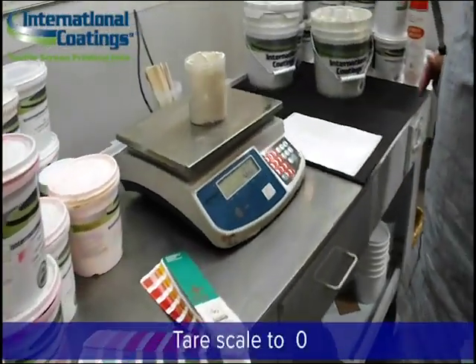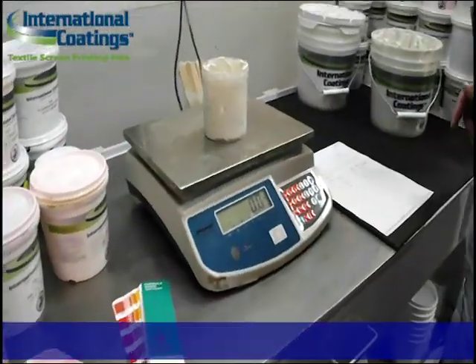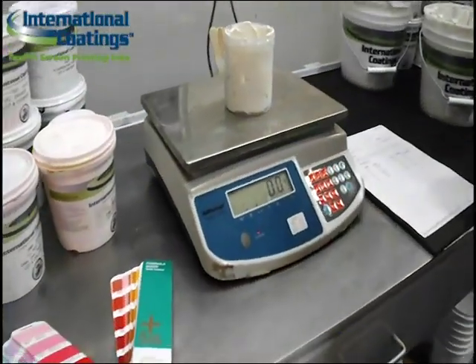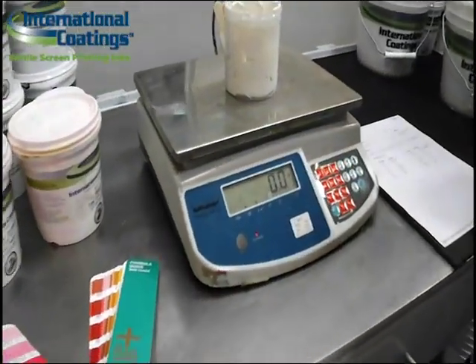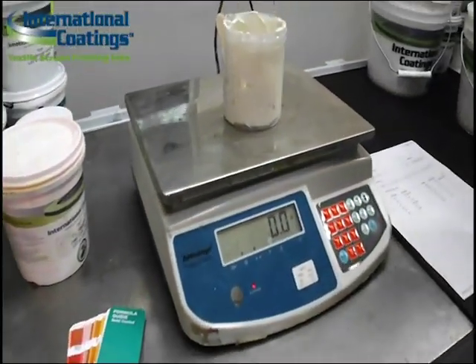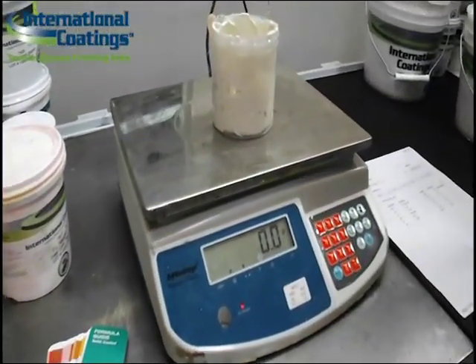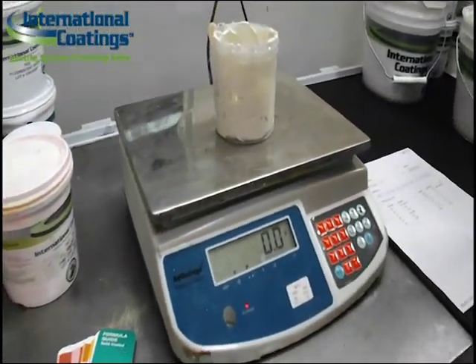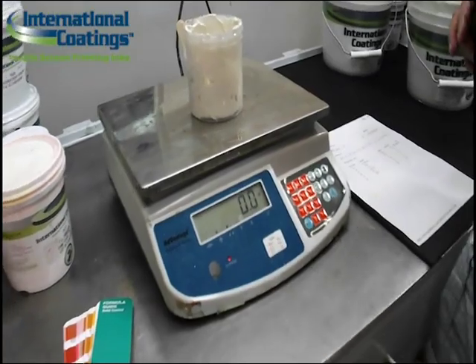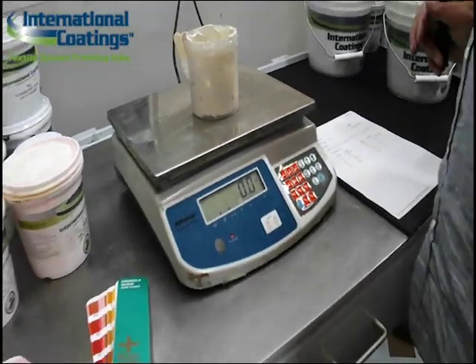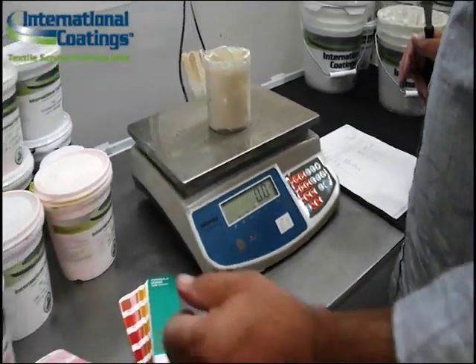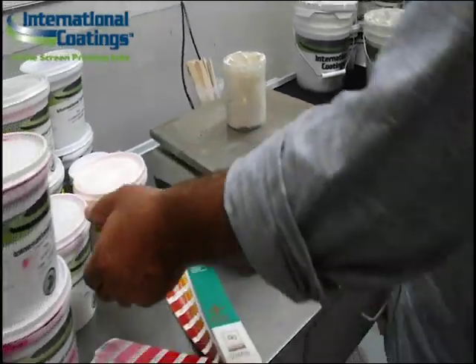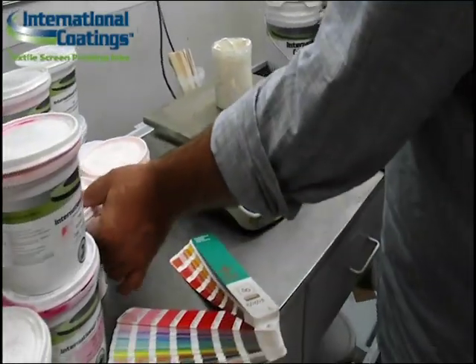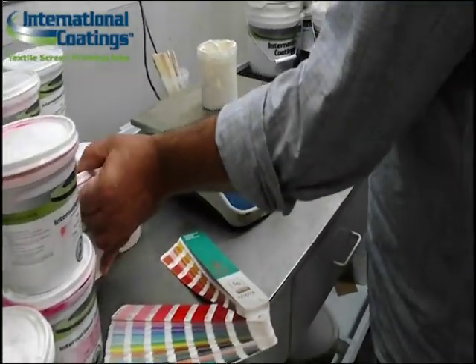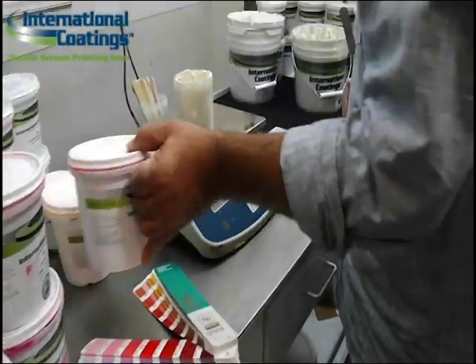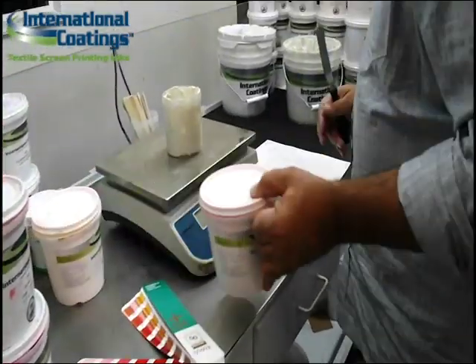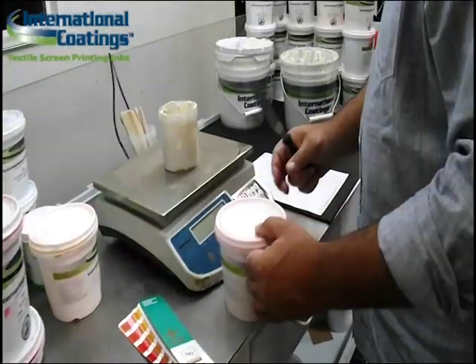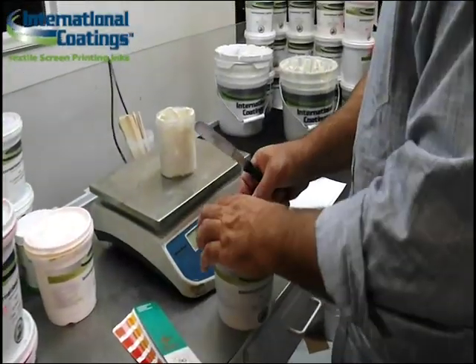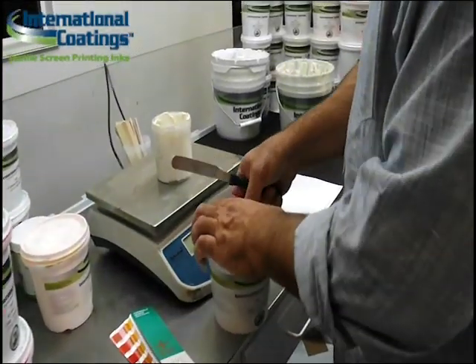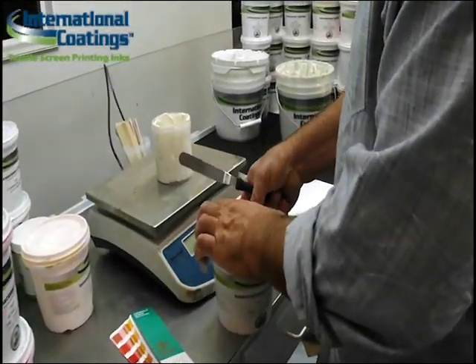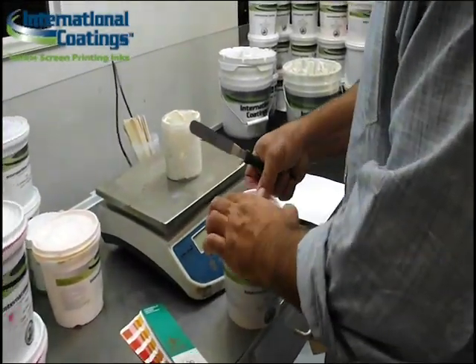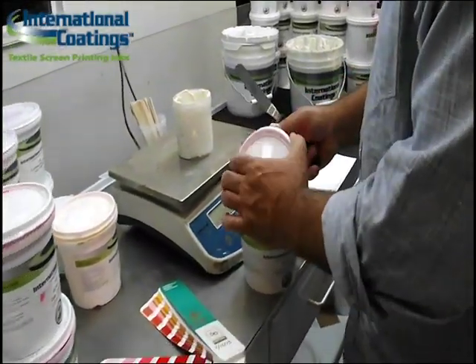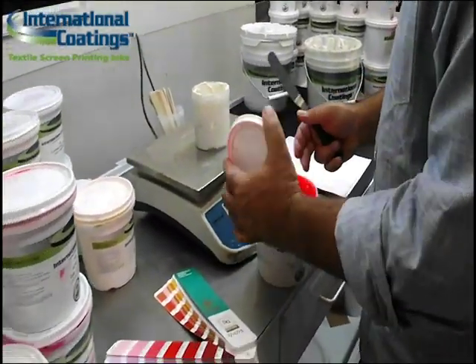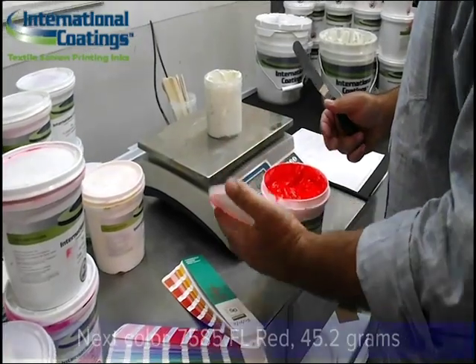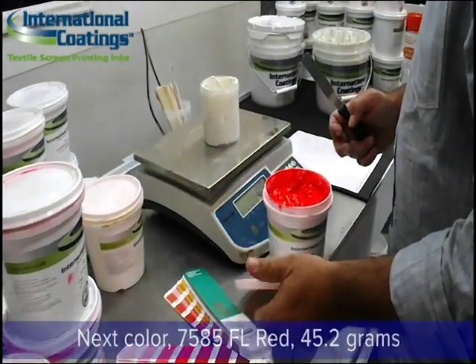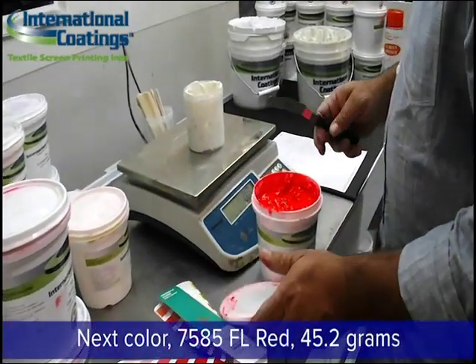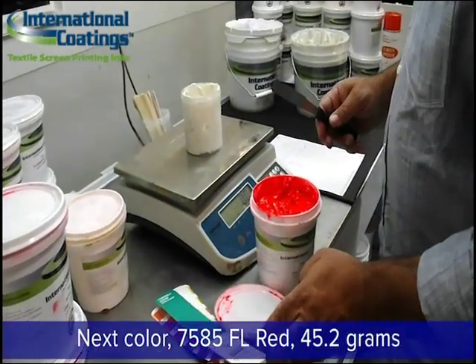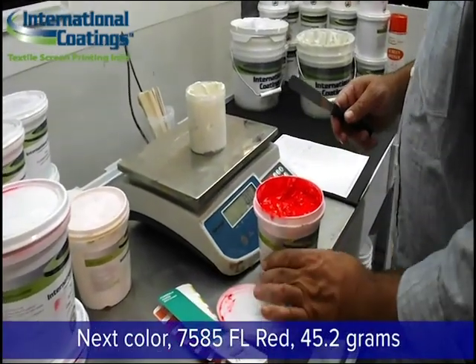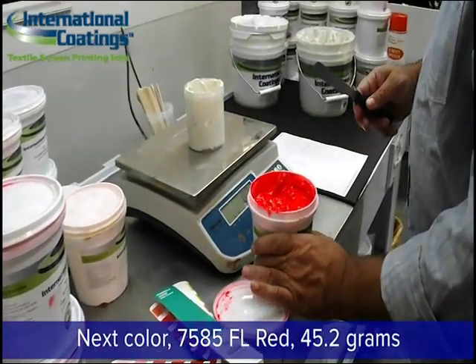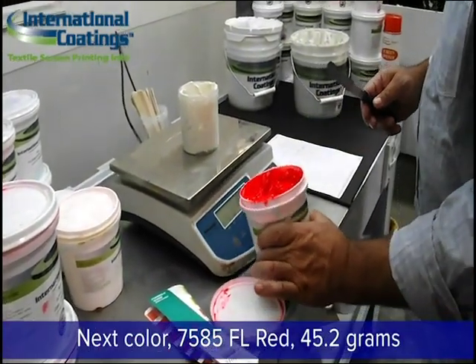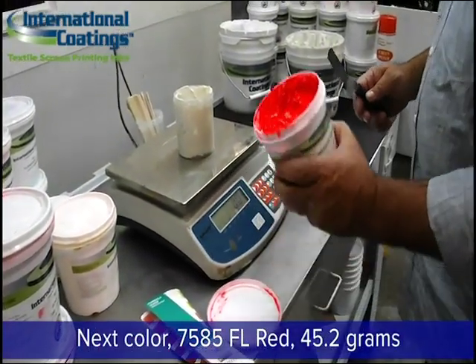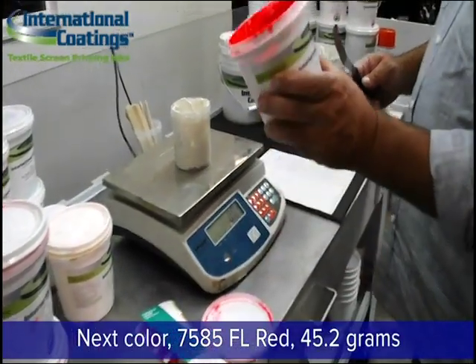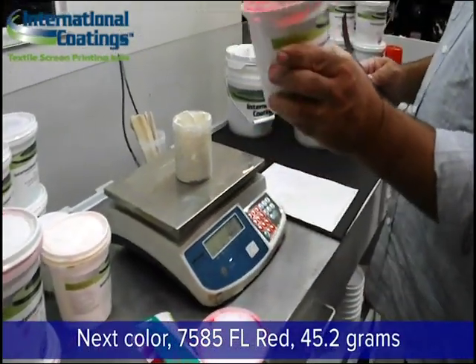Next, we're going to add one of the first color ingredients. In this case, it's going to be the 7585 fluorescent red. We're going to add 45.2 grams.